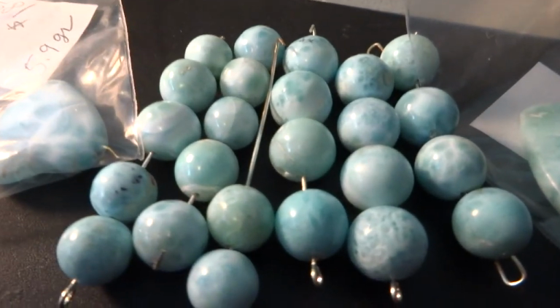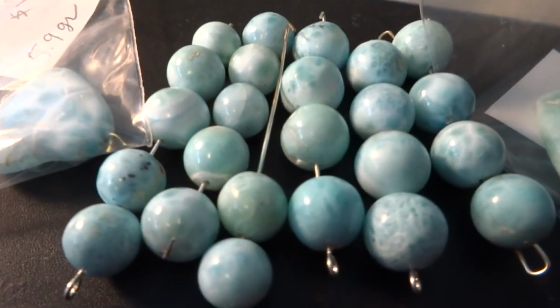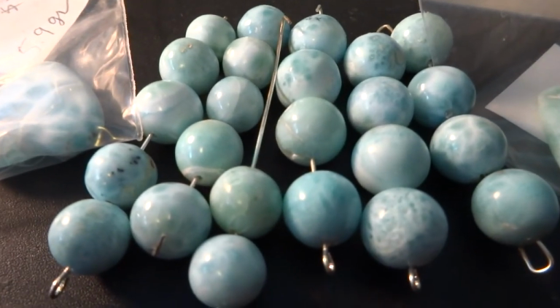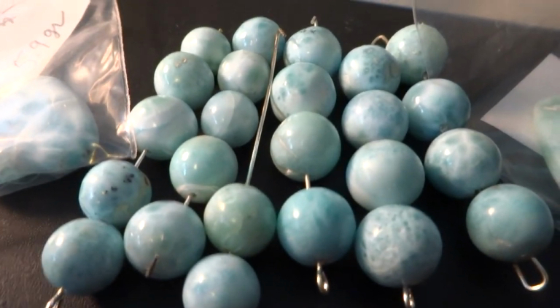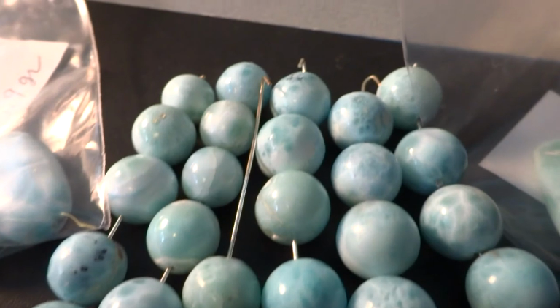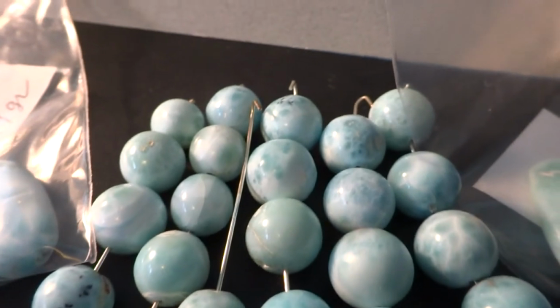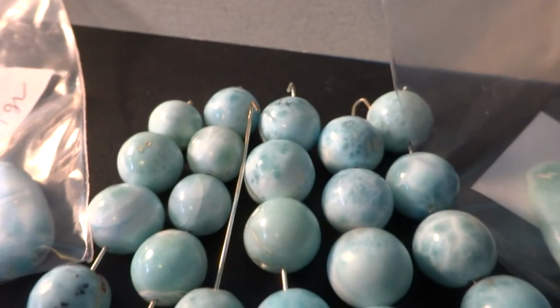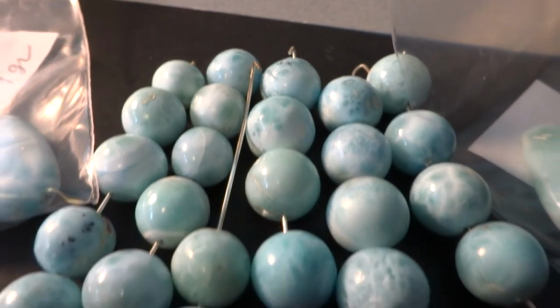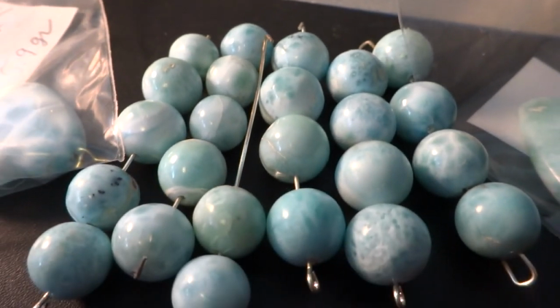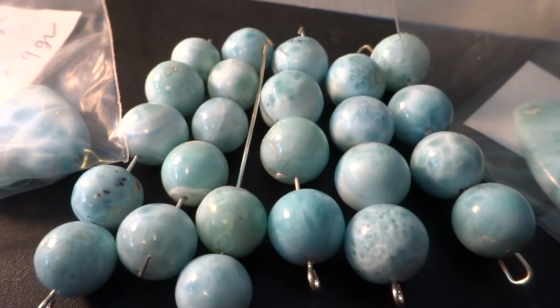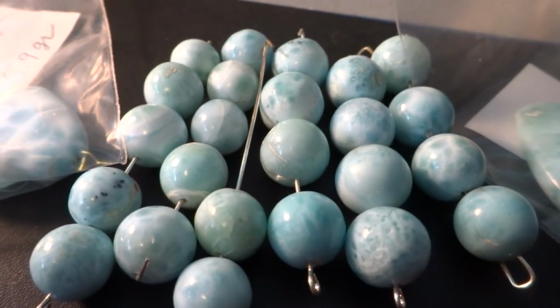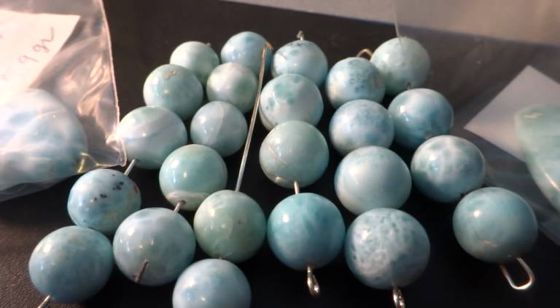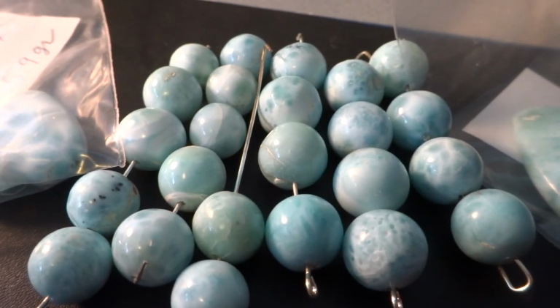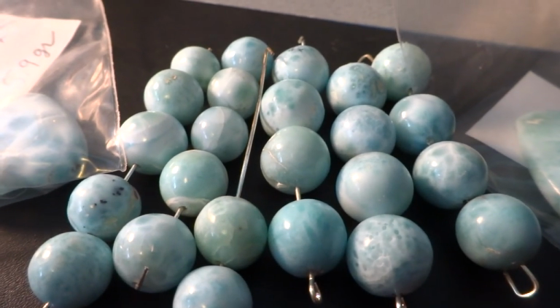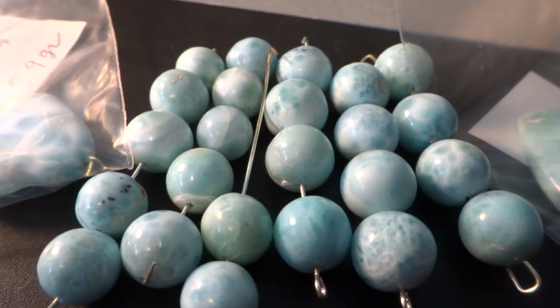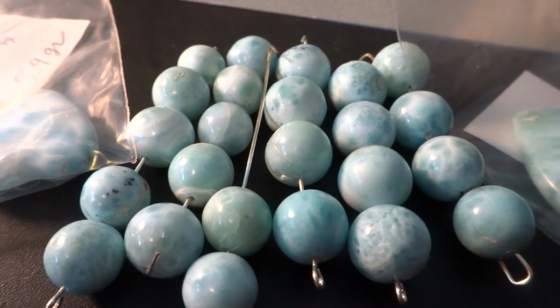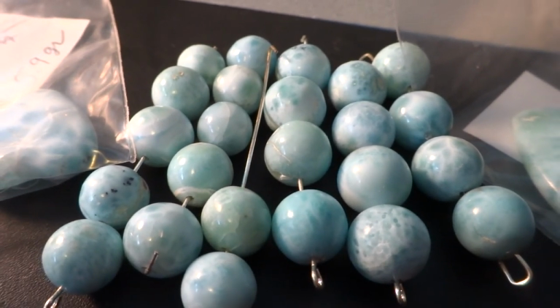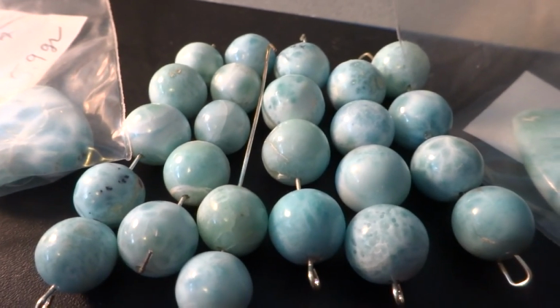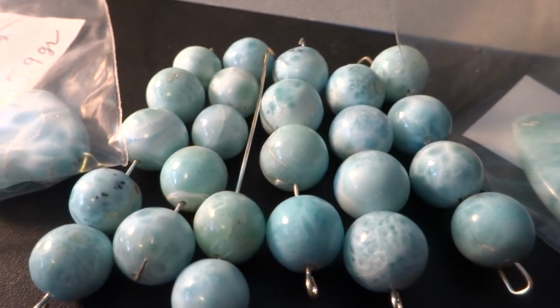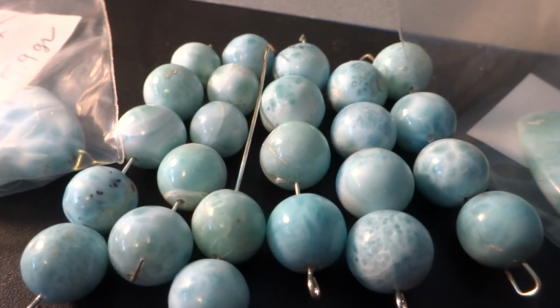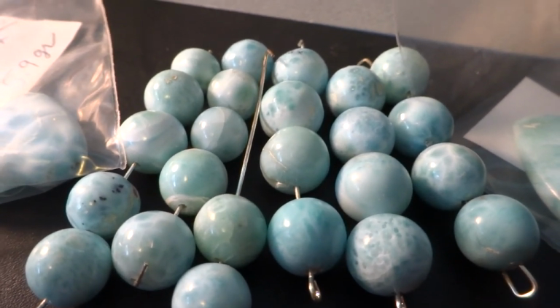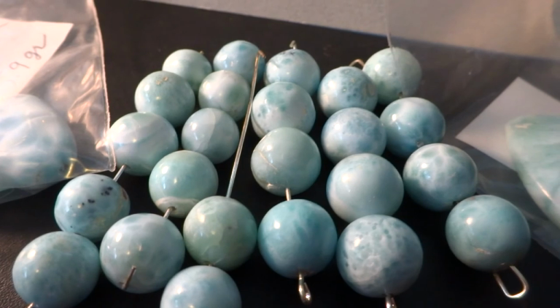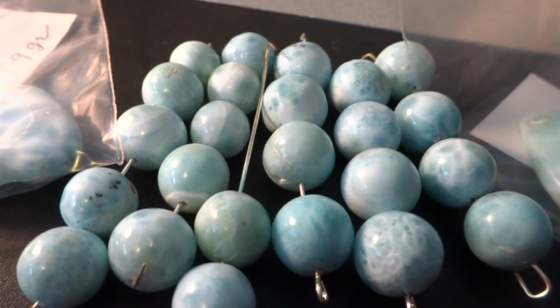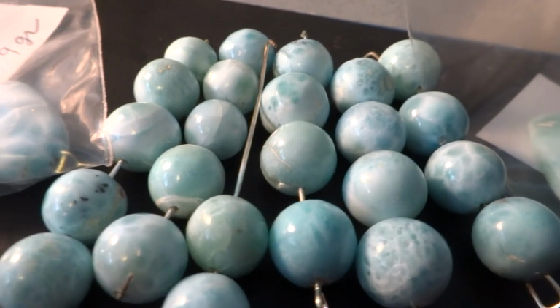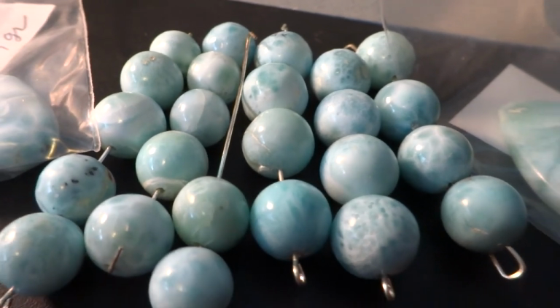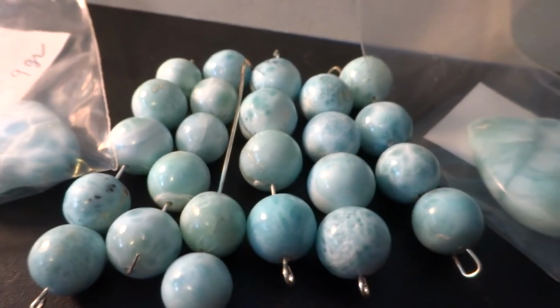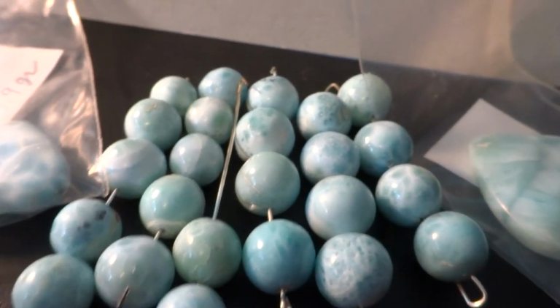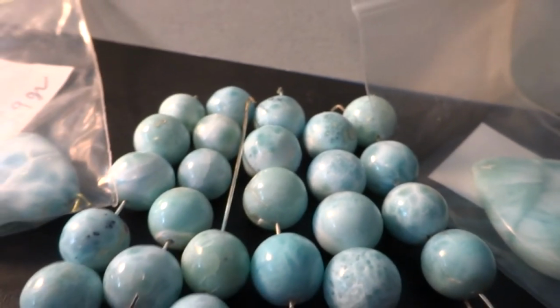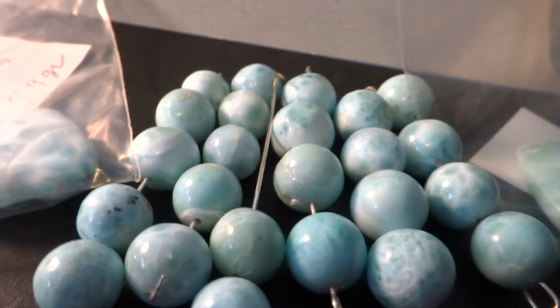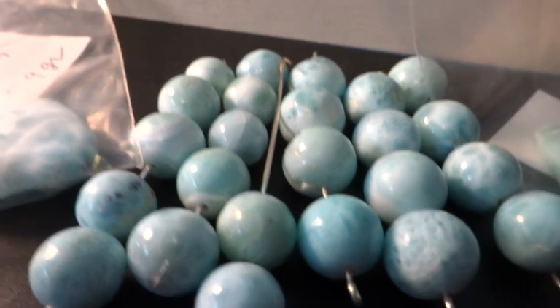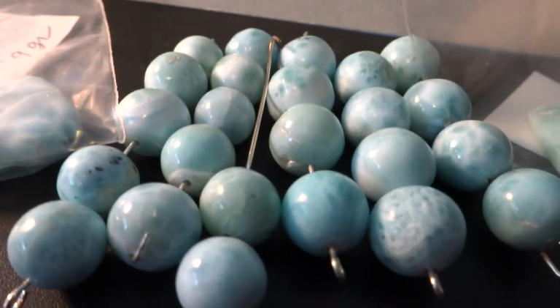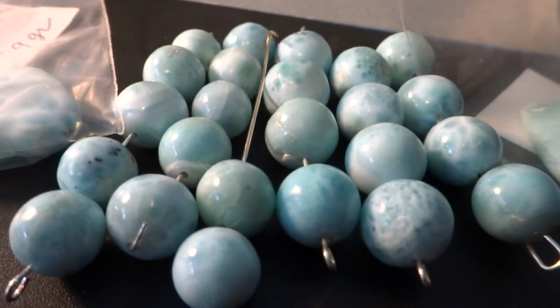That's about all I can tell you. I can pick out the ones with tiny chips, tiny black flecks, and tiny brown spots, and see what we have left. Thank you.